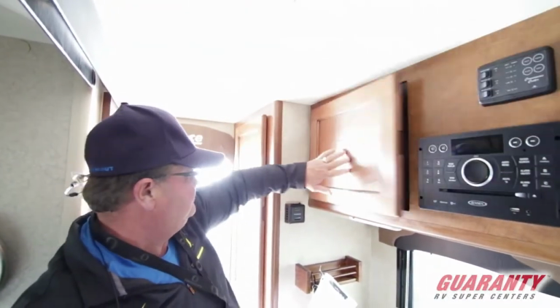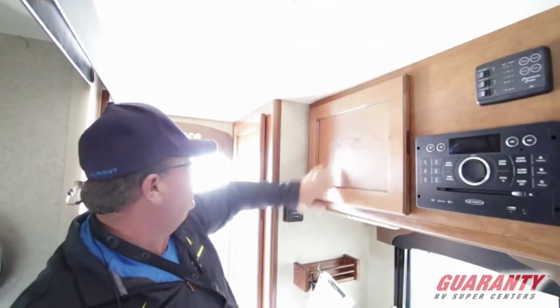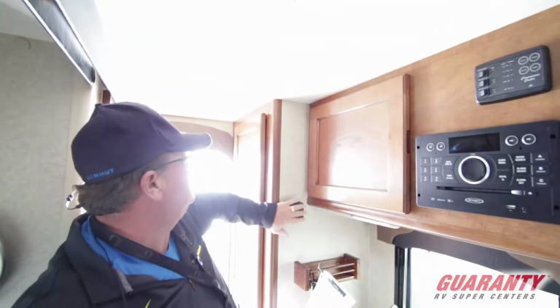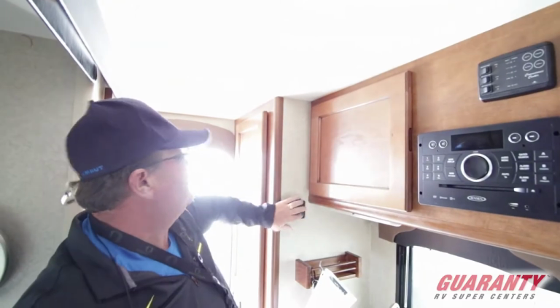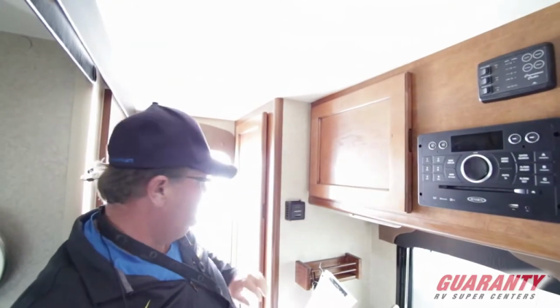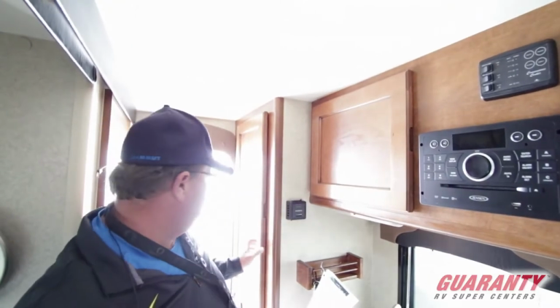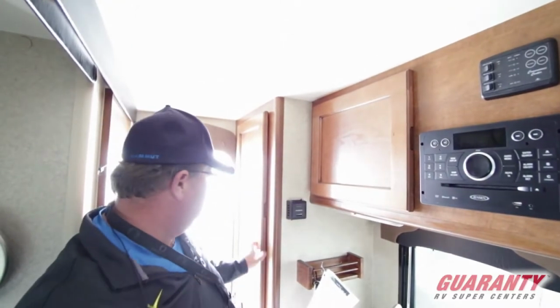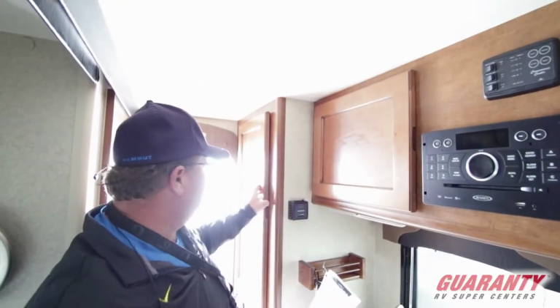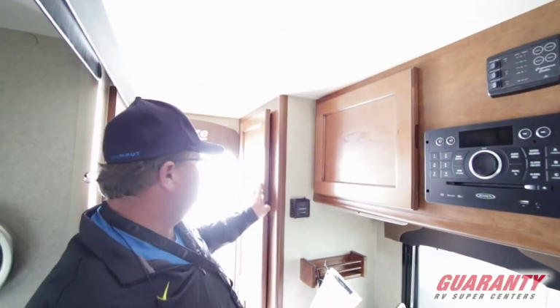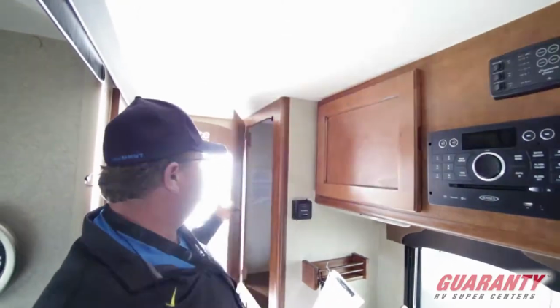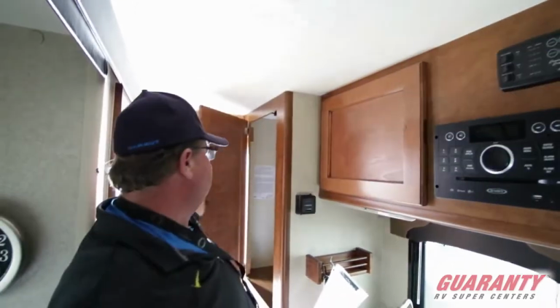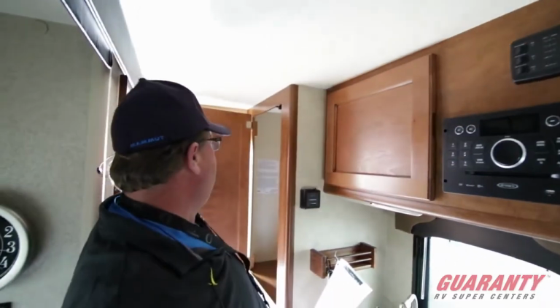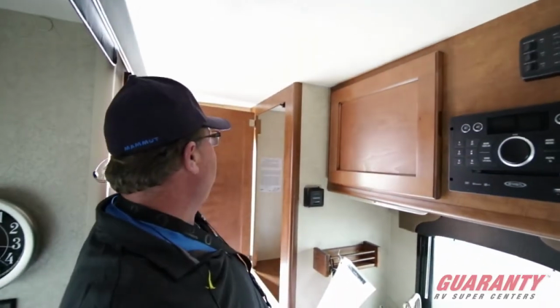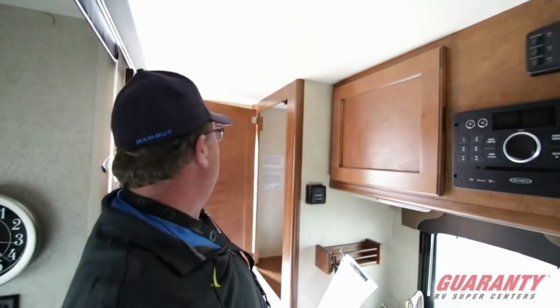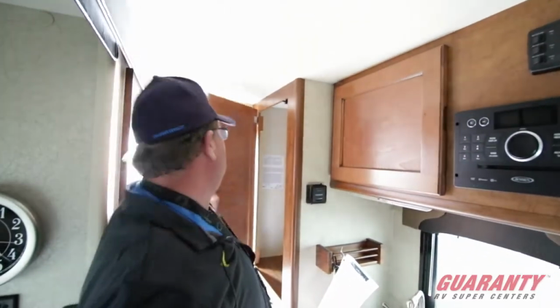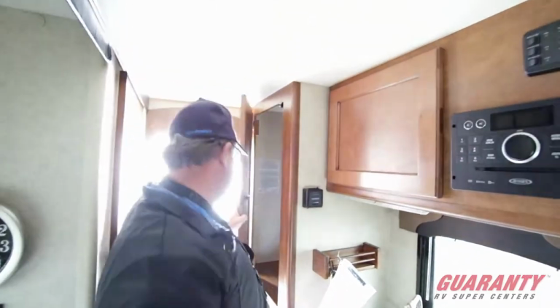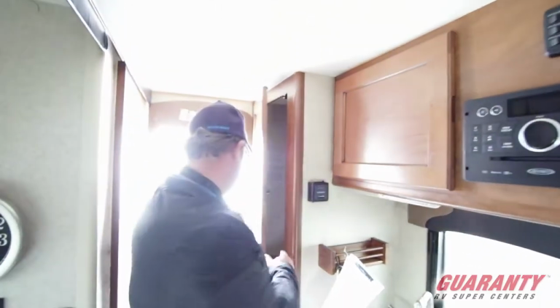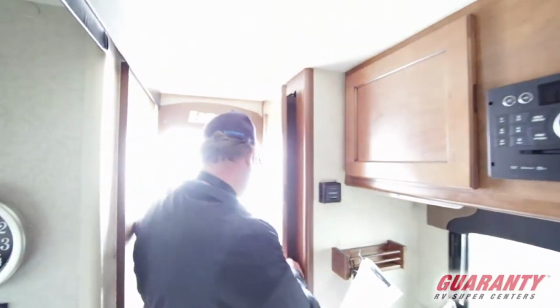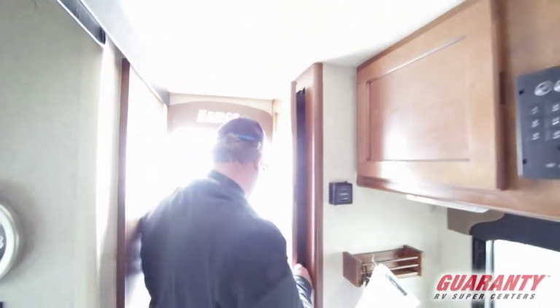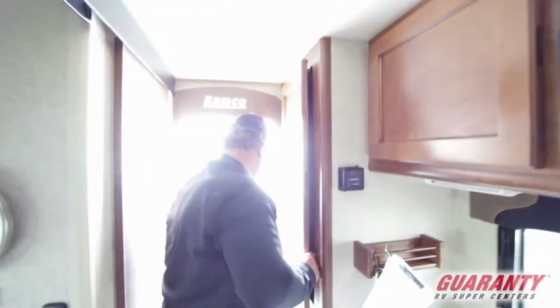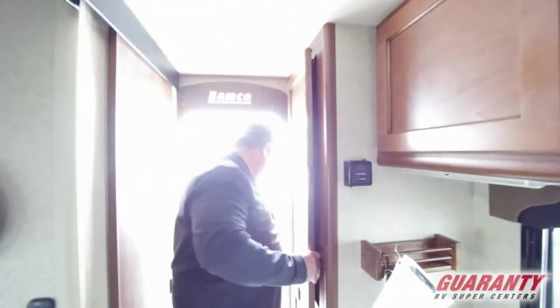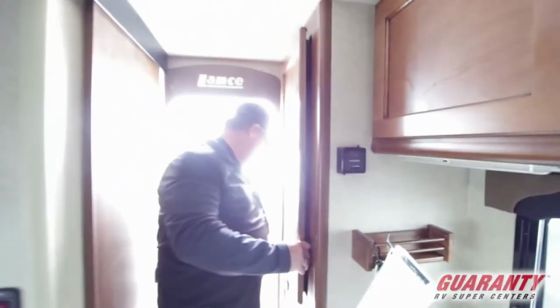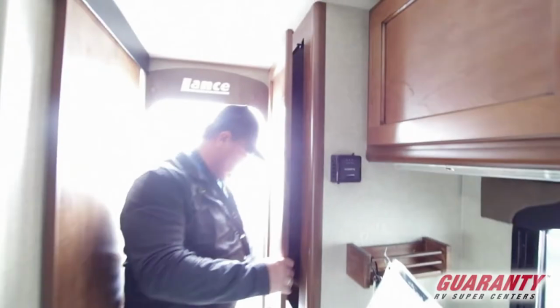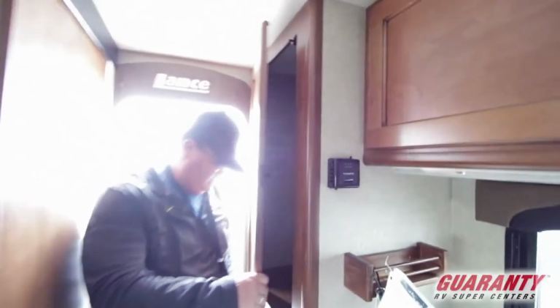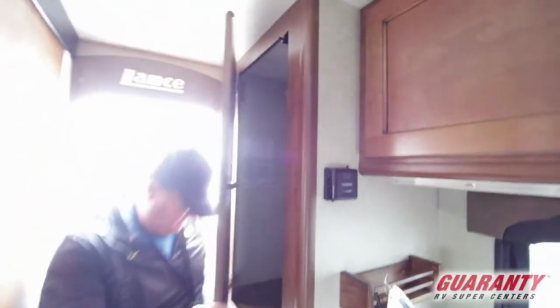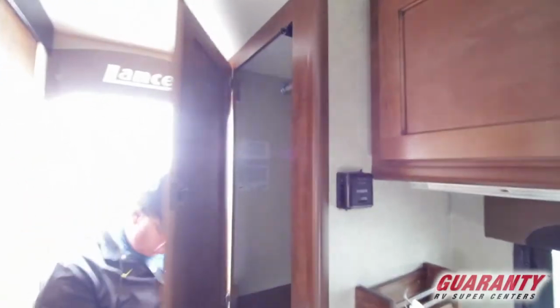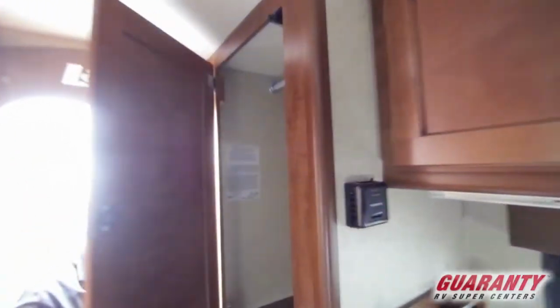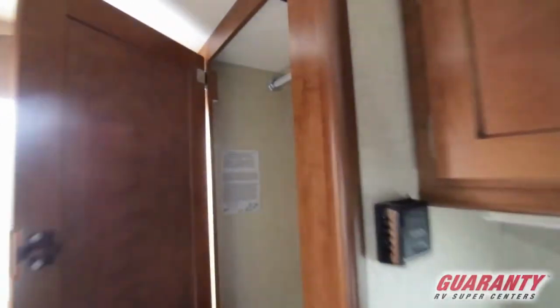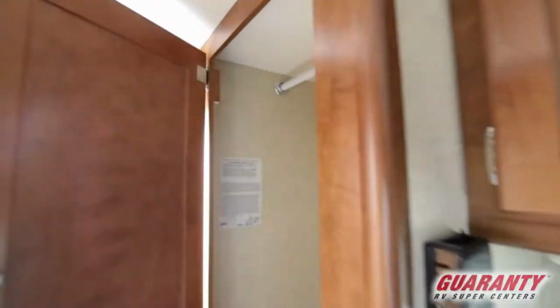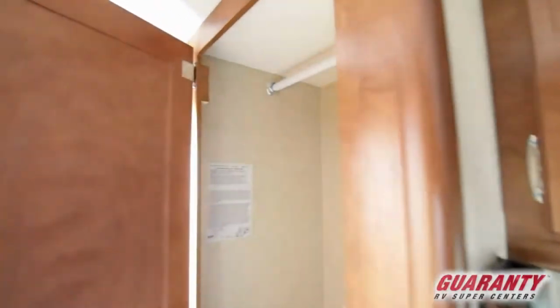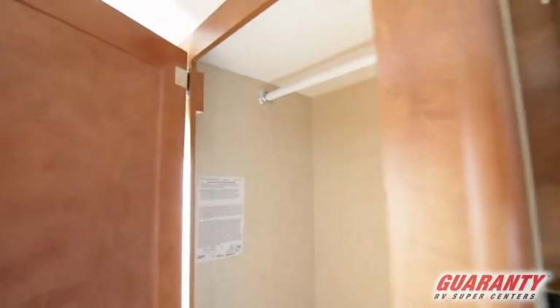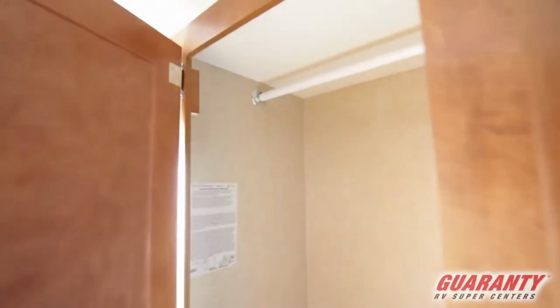Heater control here. This is actually a king and coat closet, so you can see that.